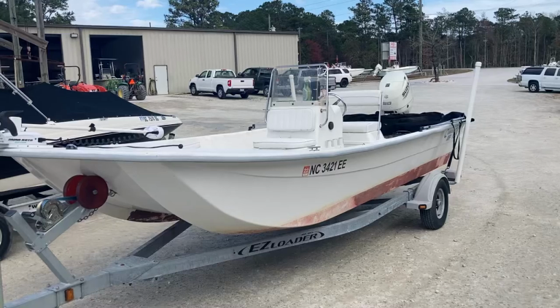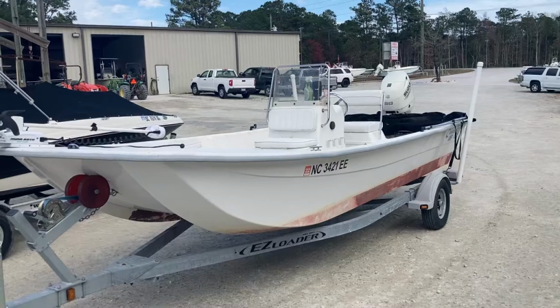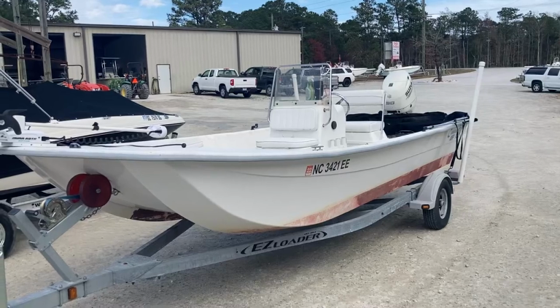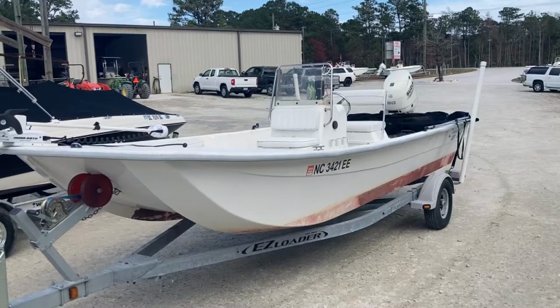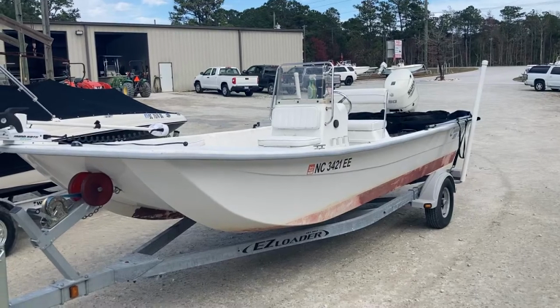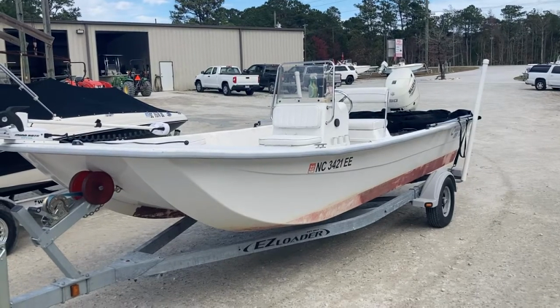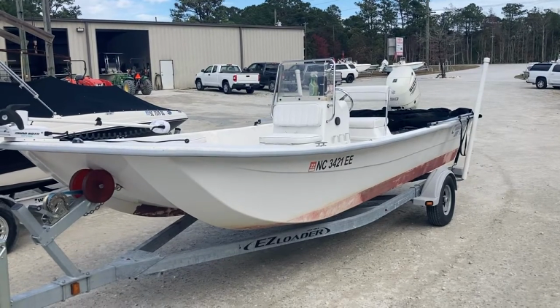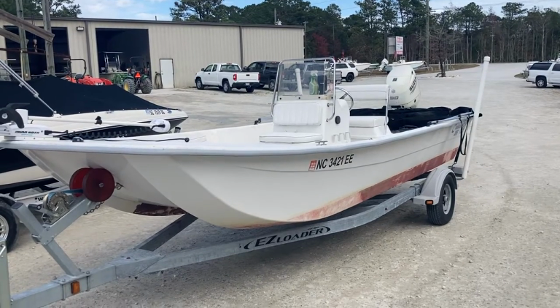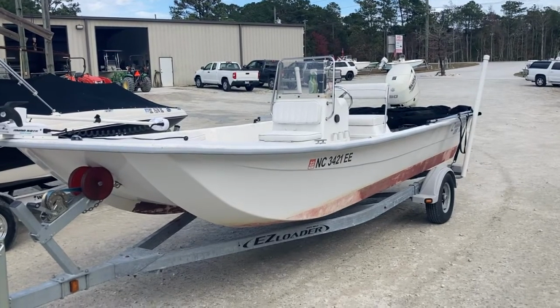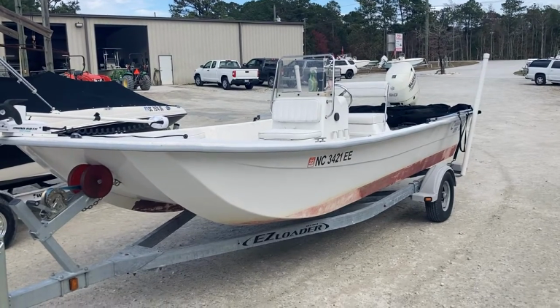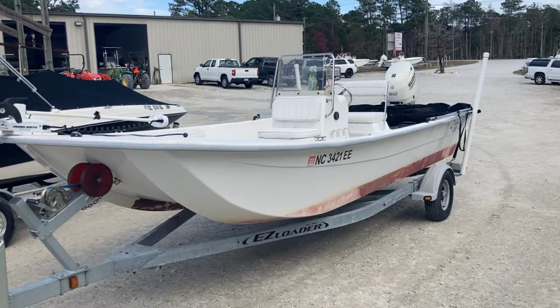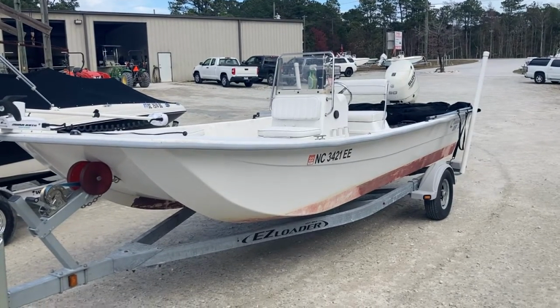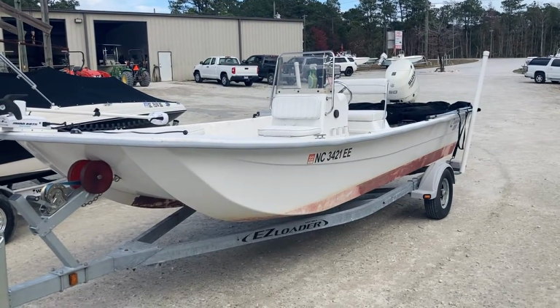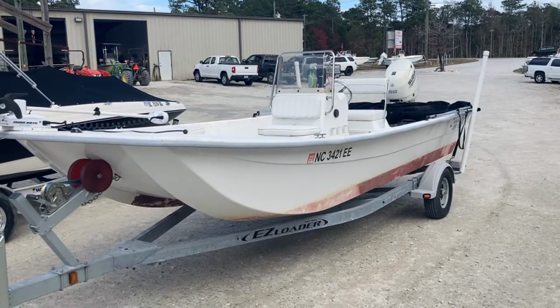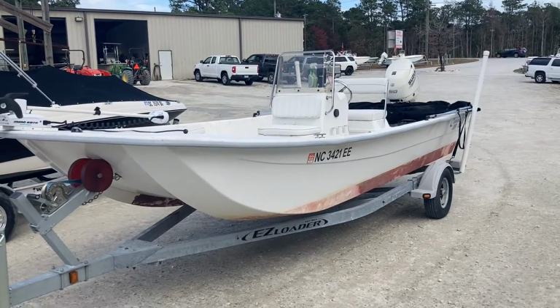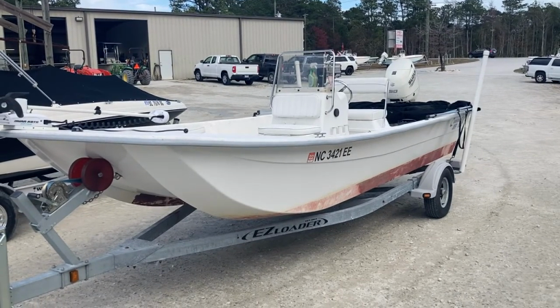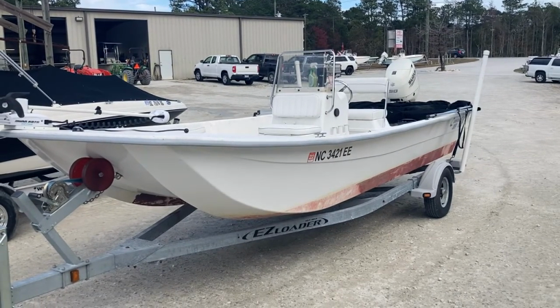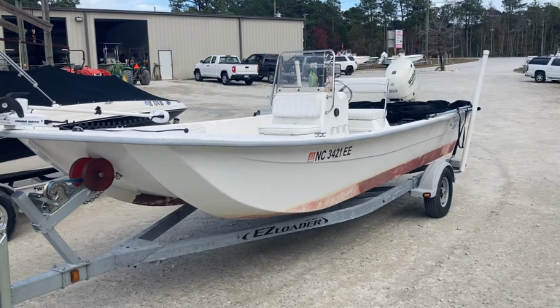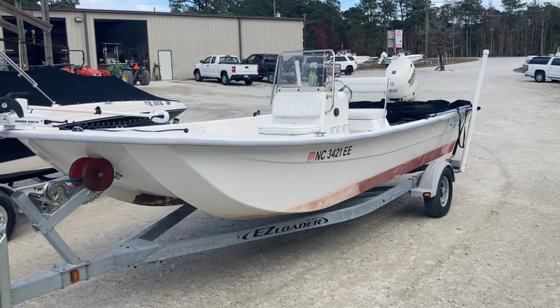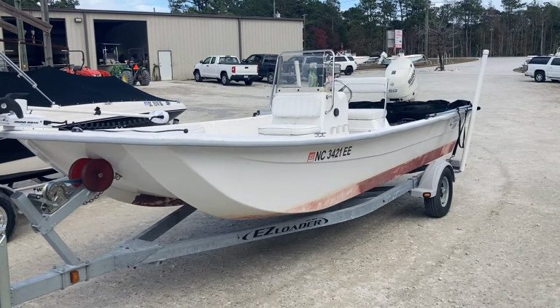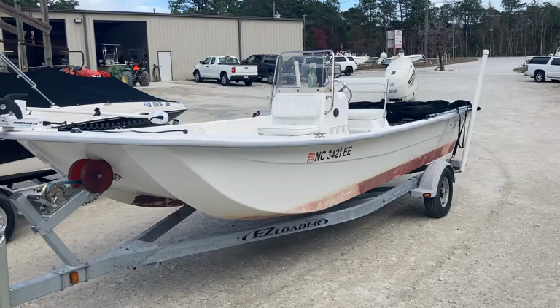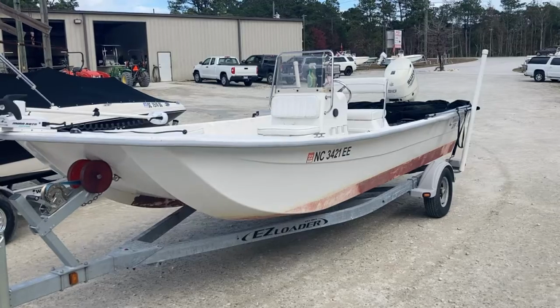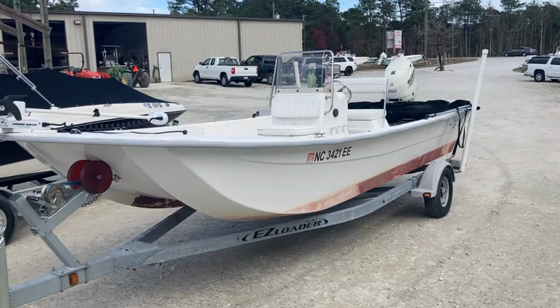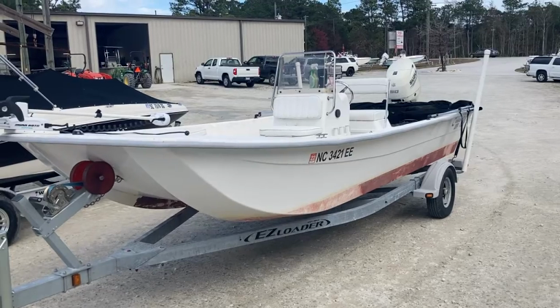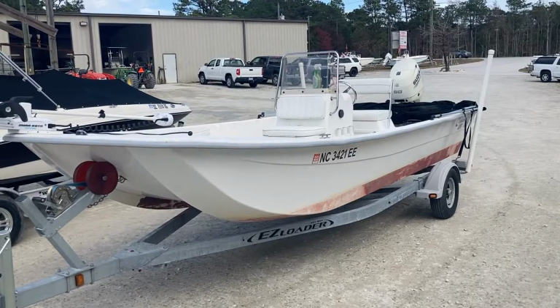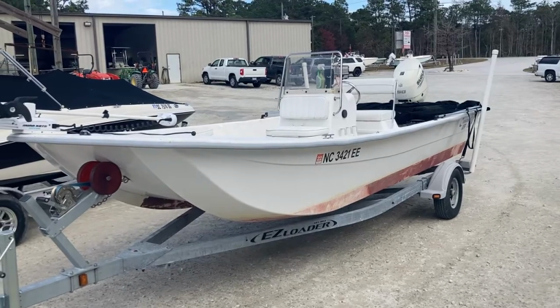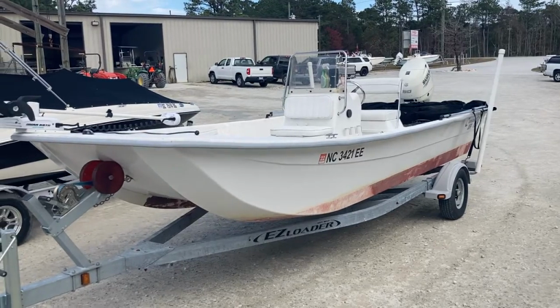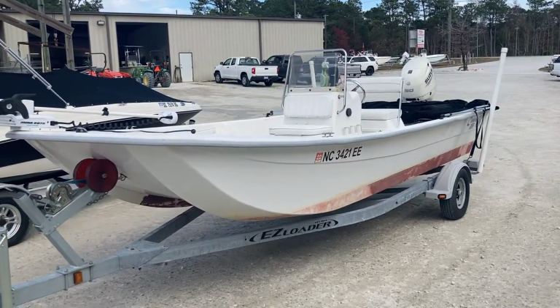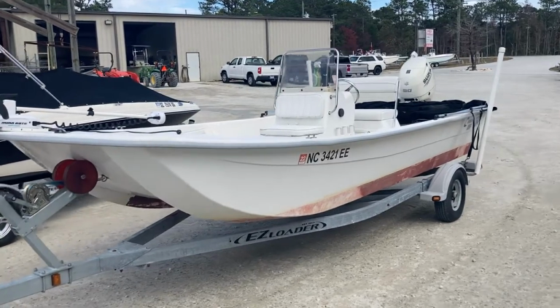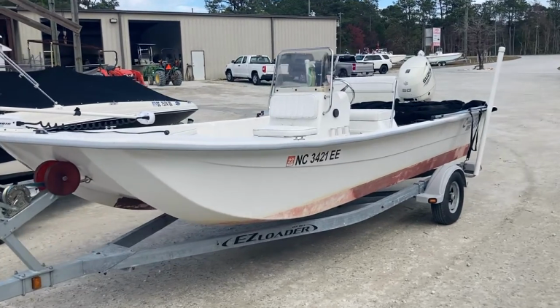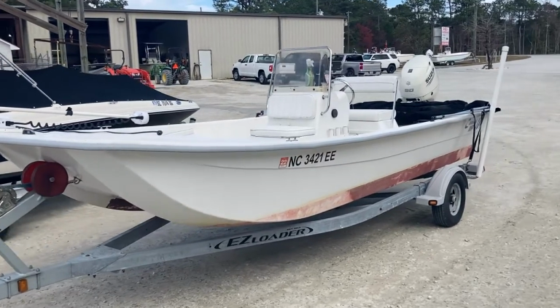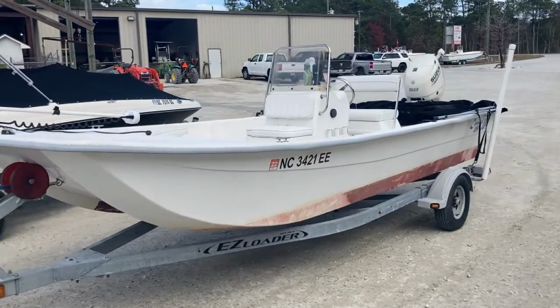Hey everybody, Mike Tafler here at Basslayers over at Gregg's Outboard checking out a 2017 Coastal Skiff.